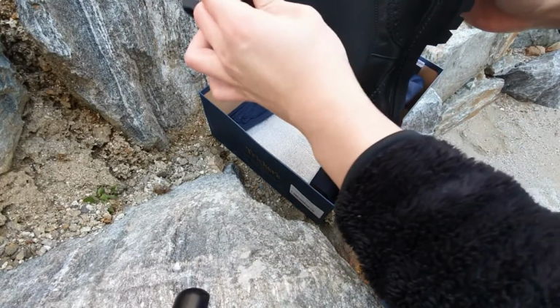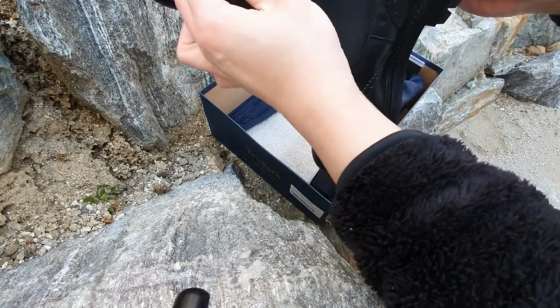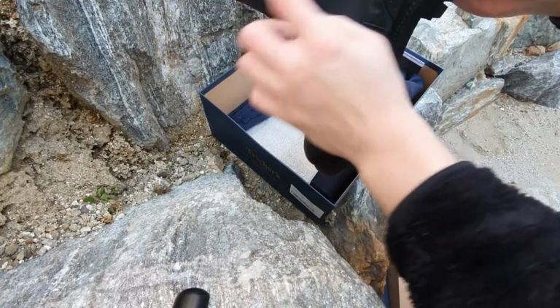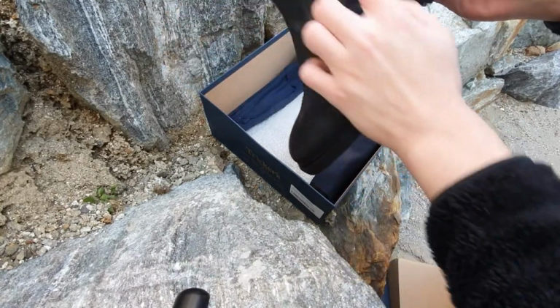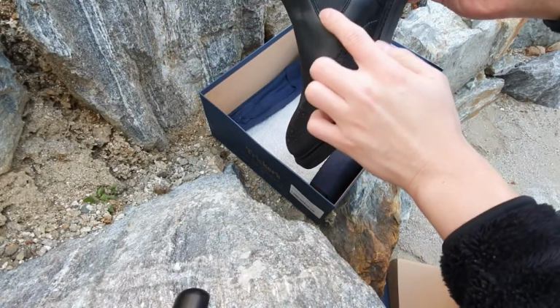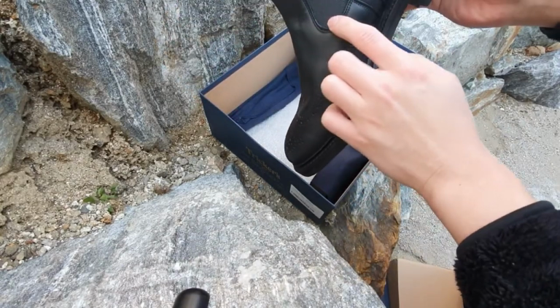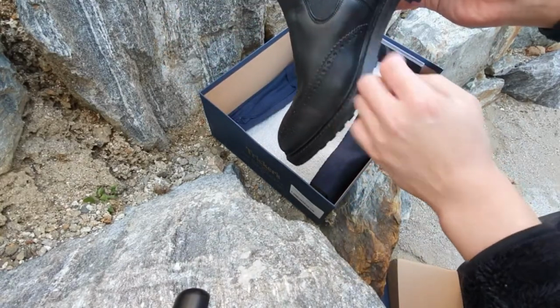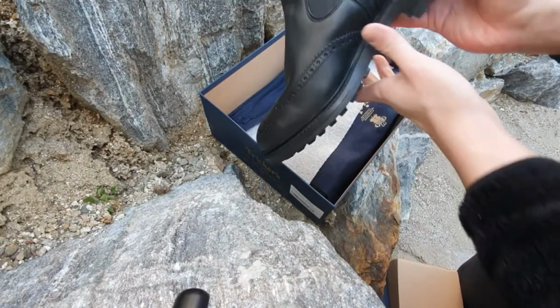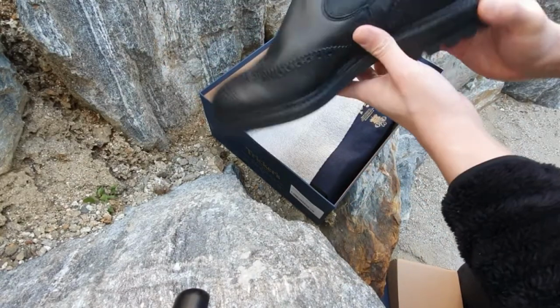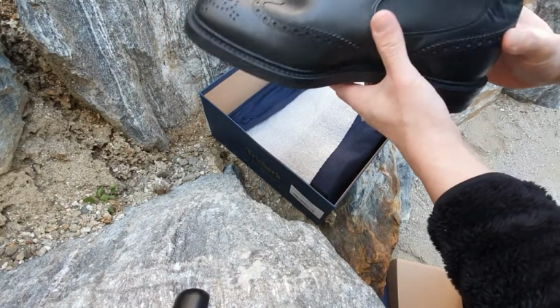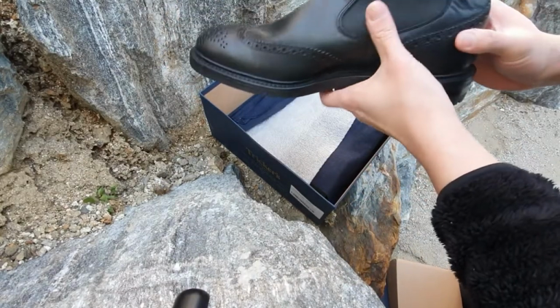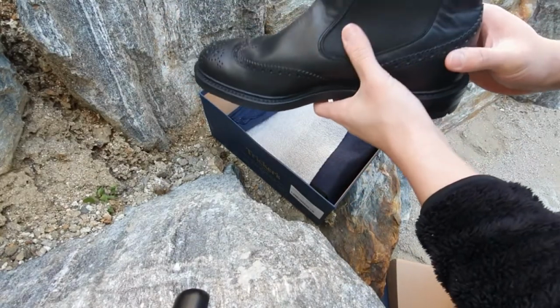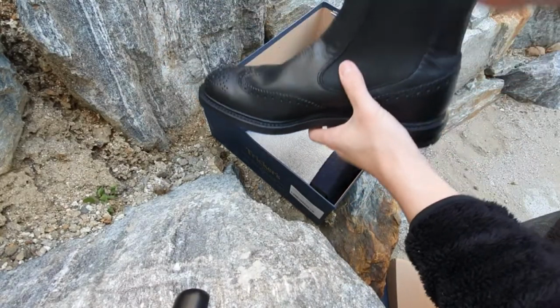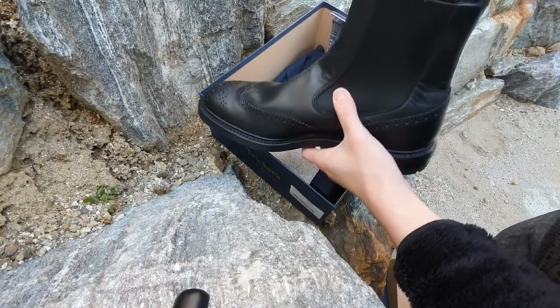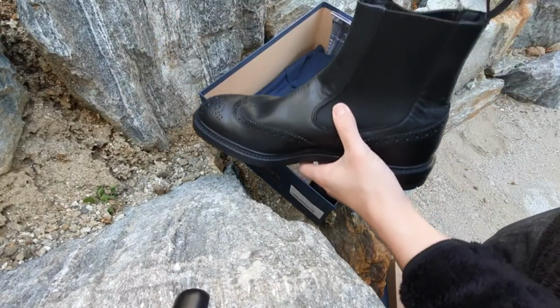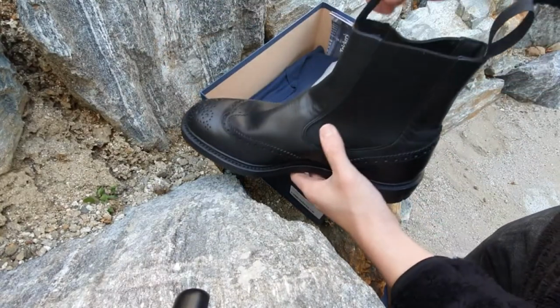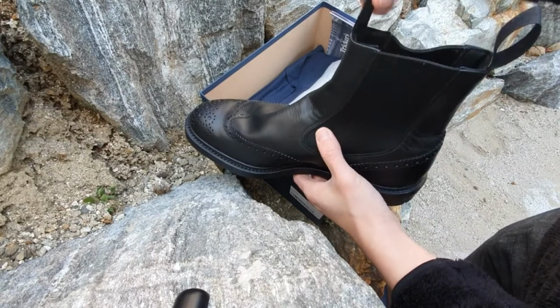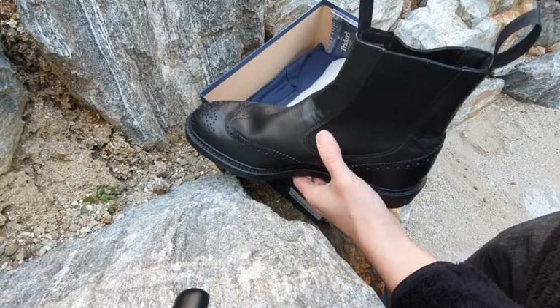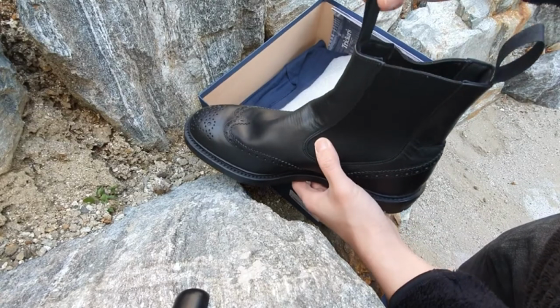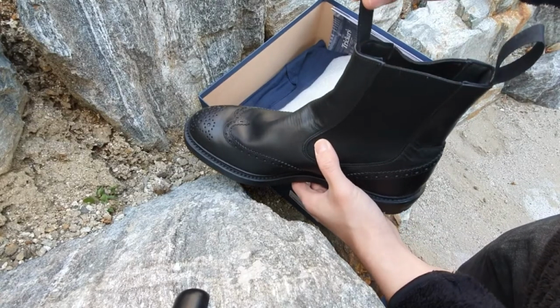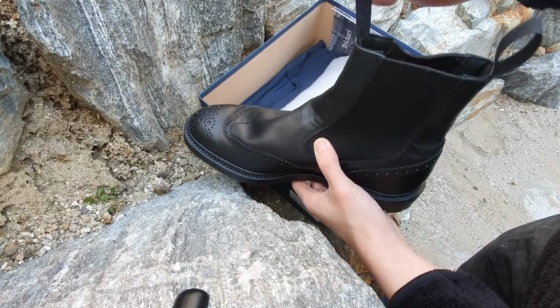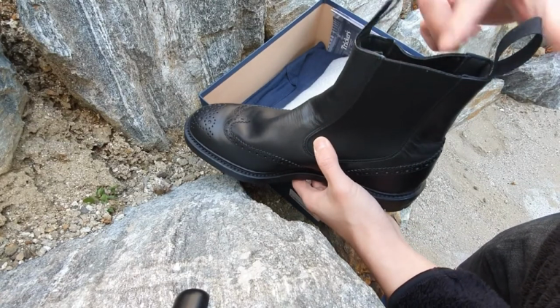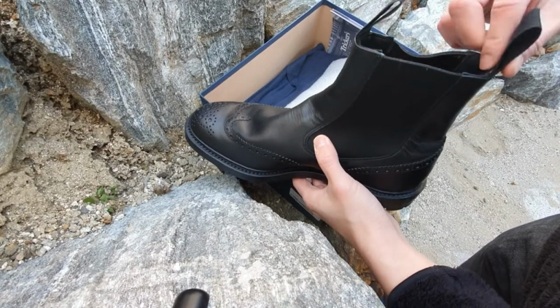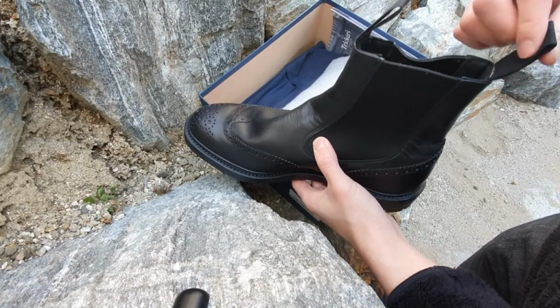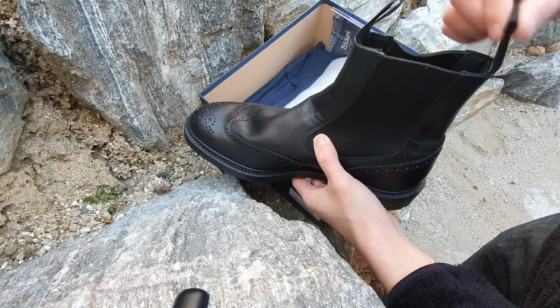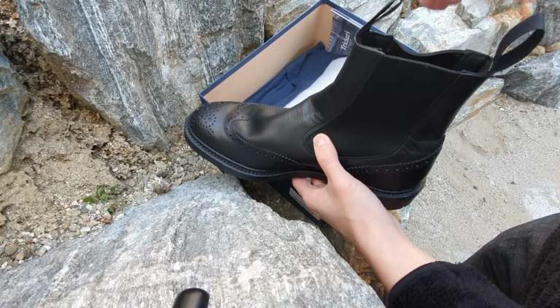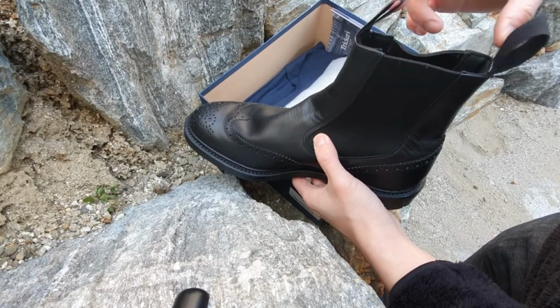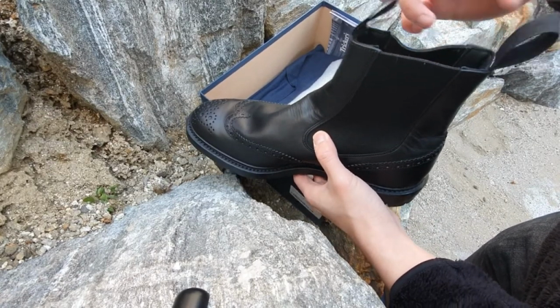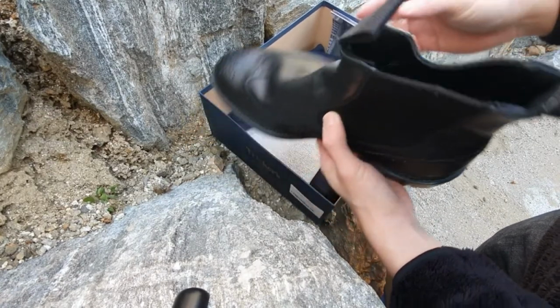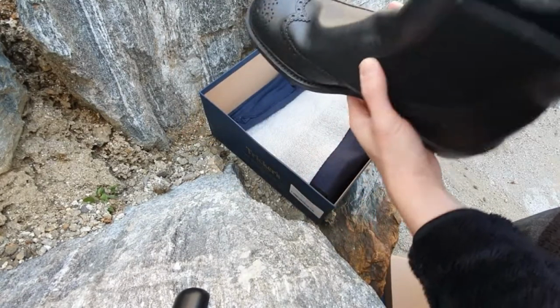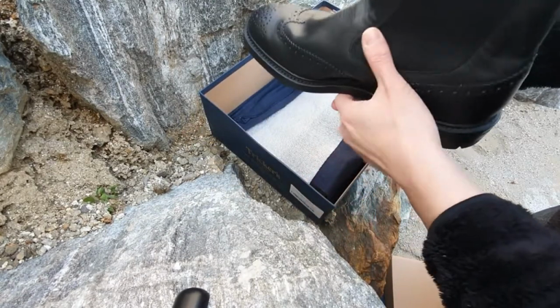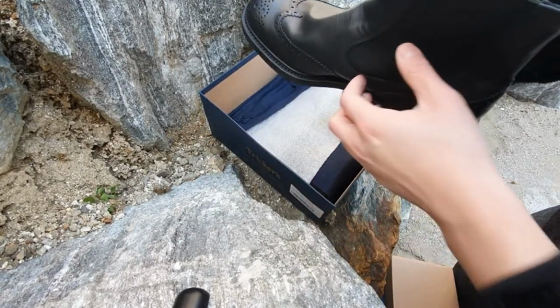The elastic bands are really nice and thick. I hope that they don't go wrinkly or get loose. I also love that these boots have two pull tabs, which makes it easier to put them on.